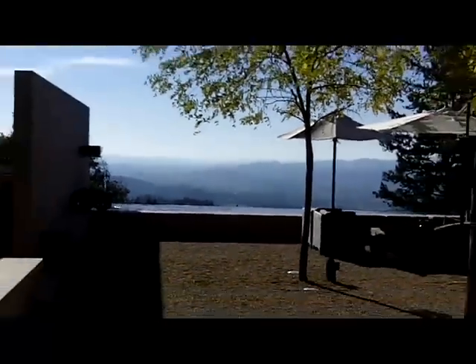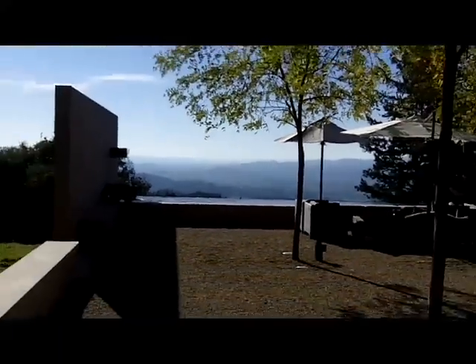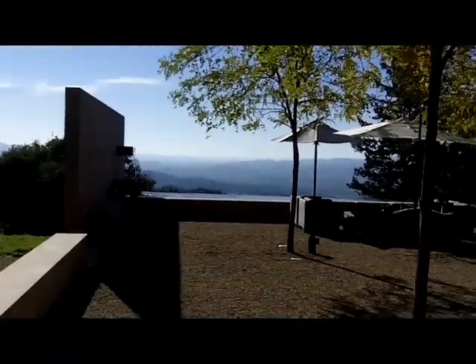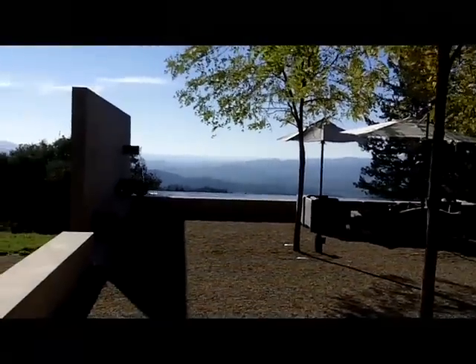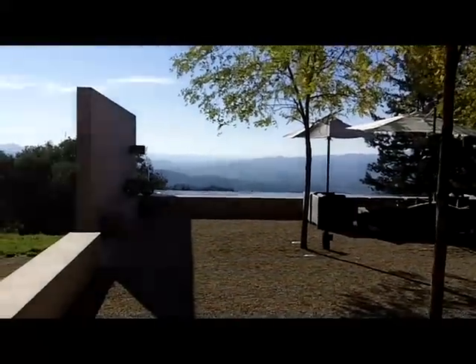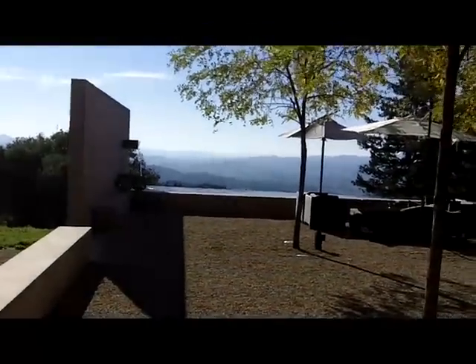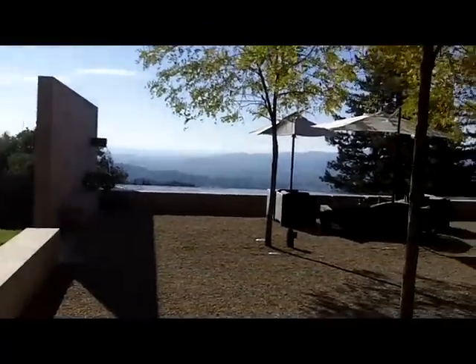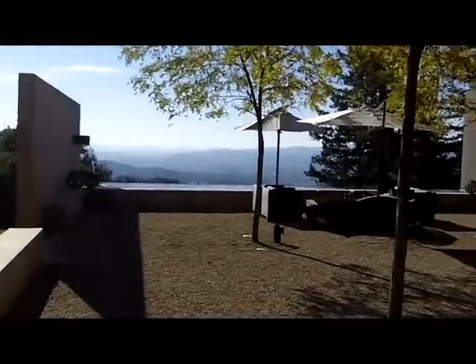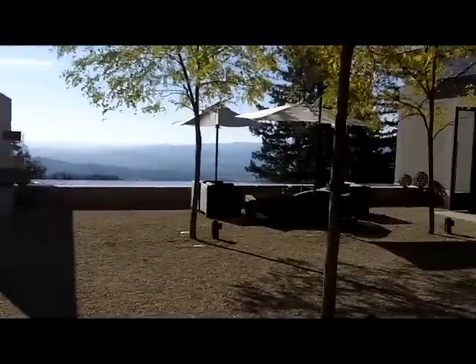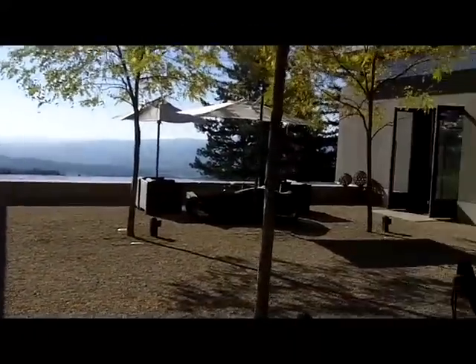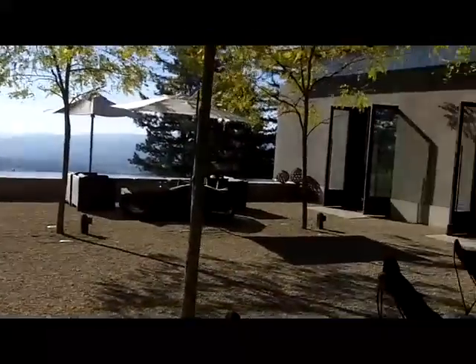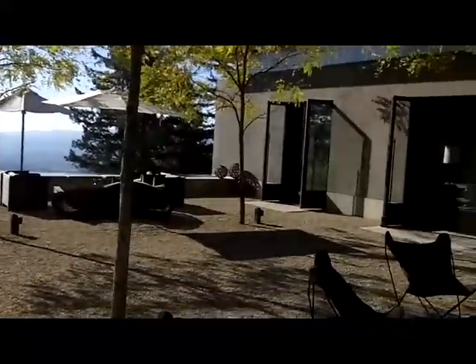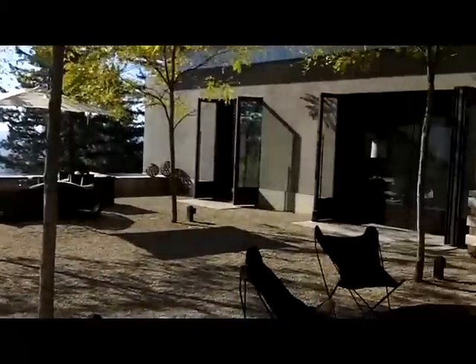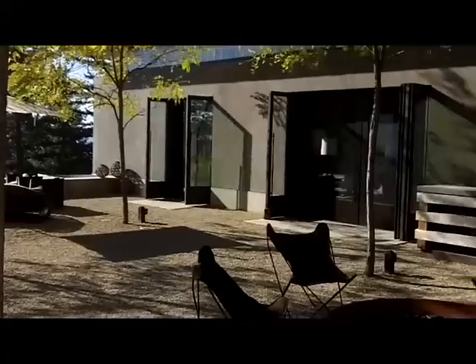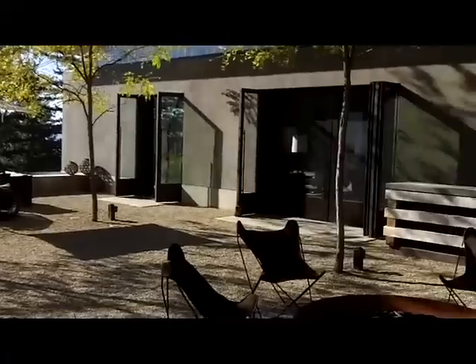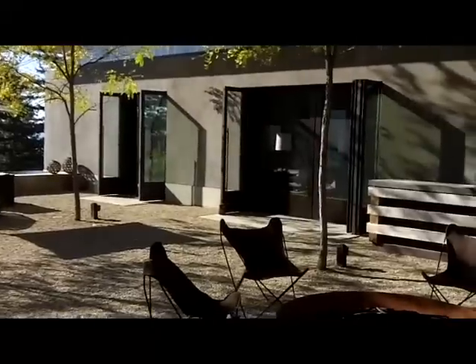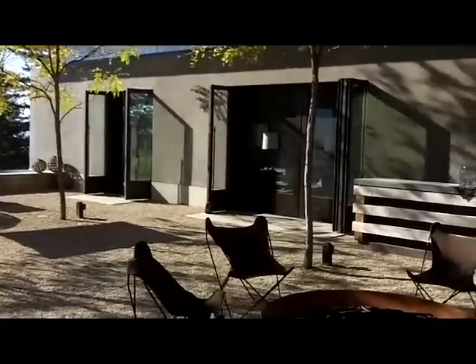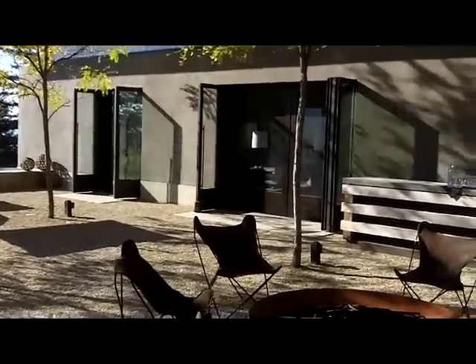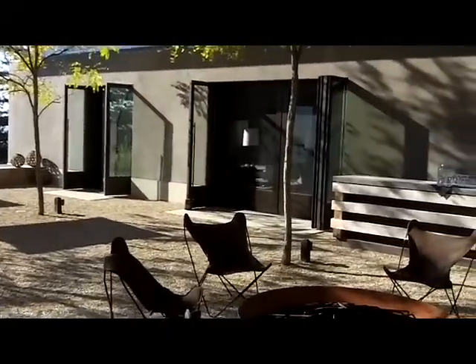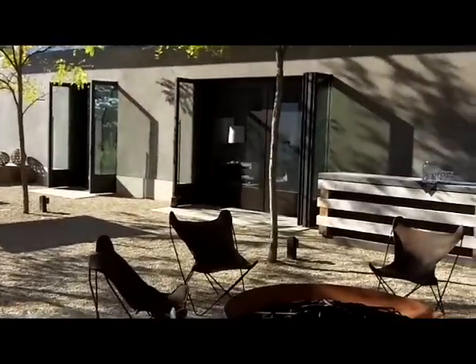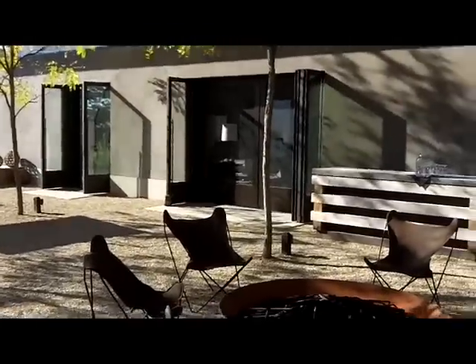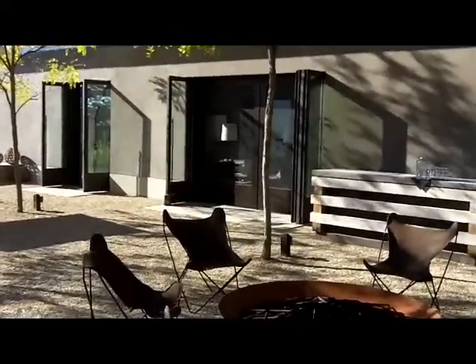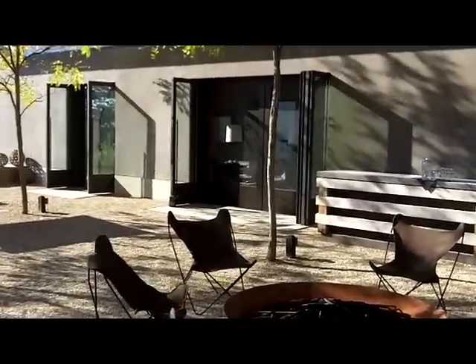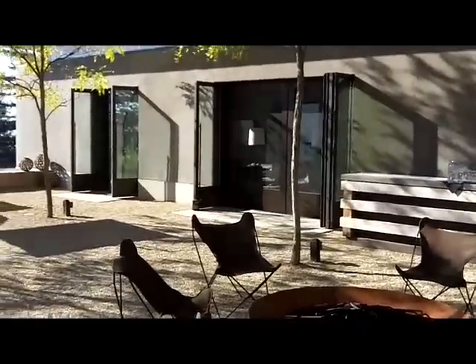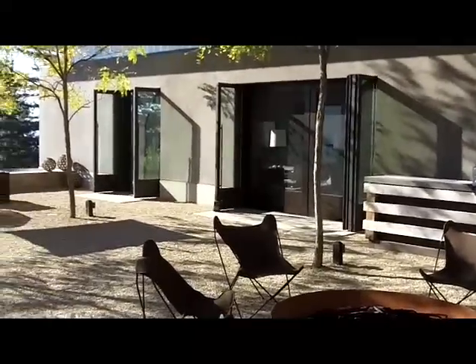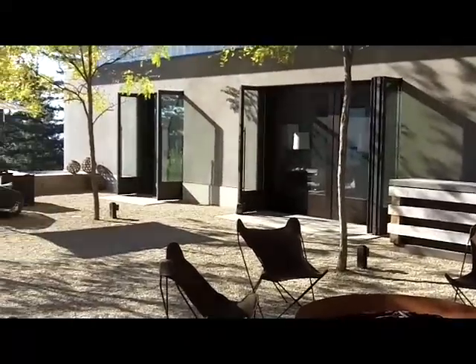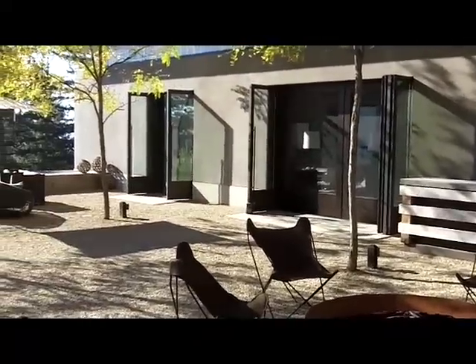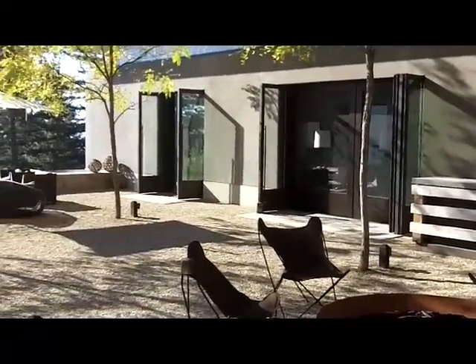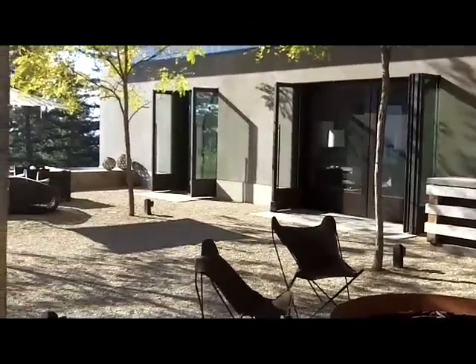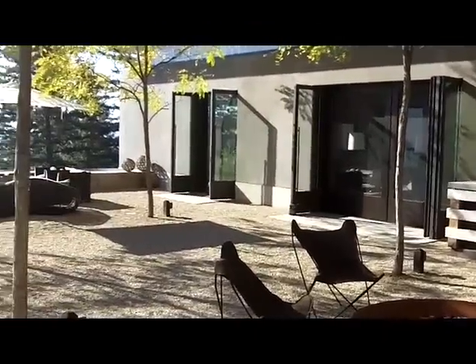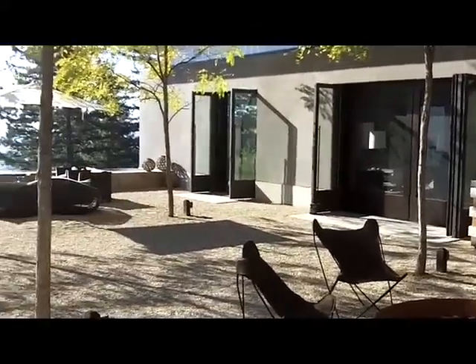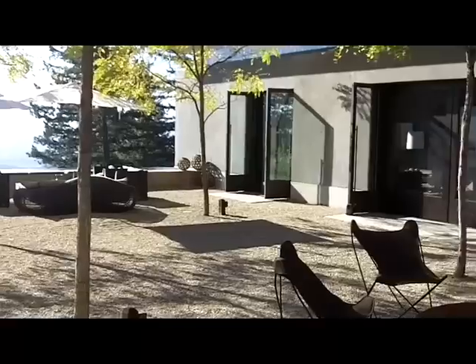Beyond that, there's a little infinity pool. Up over there is the tasting area. It's a sit-down tasting, set up for about 10 people, conference style.